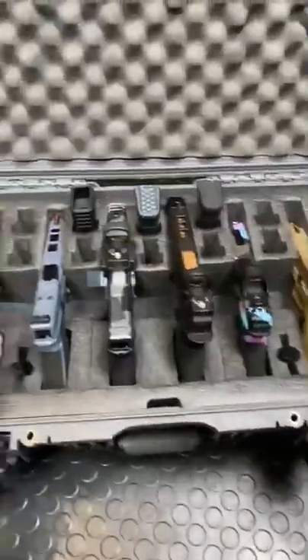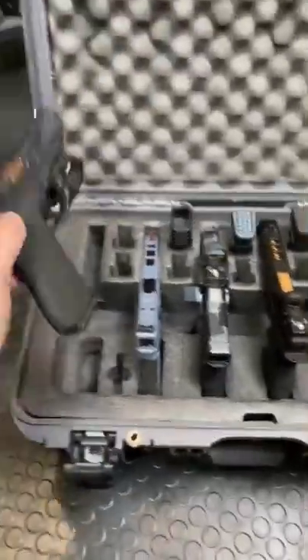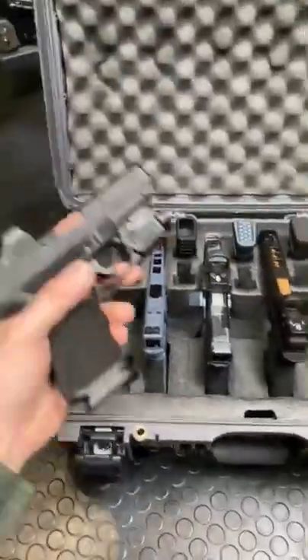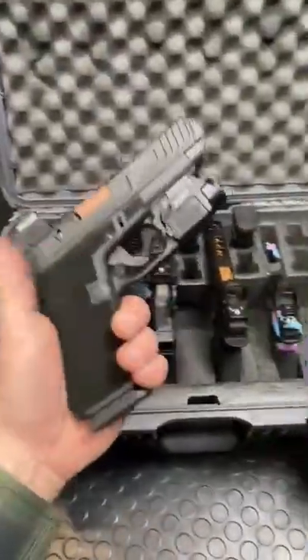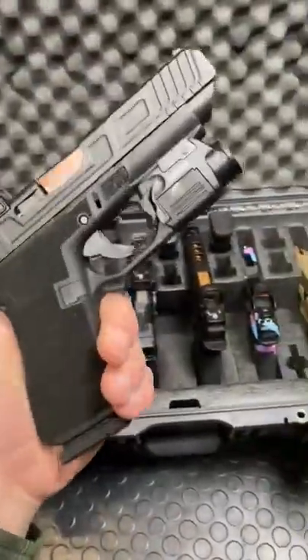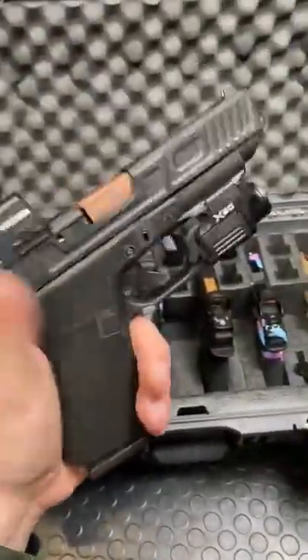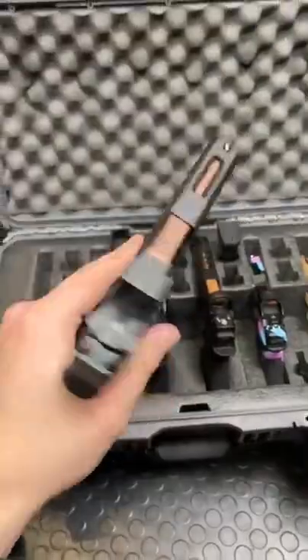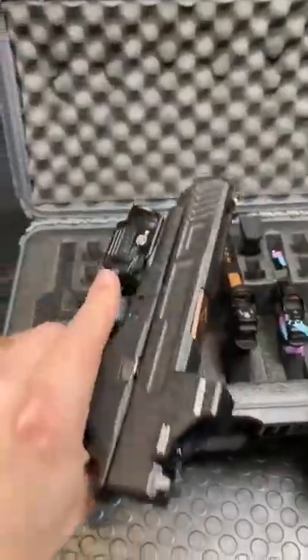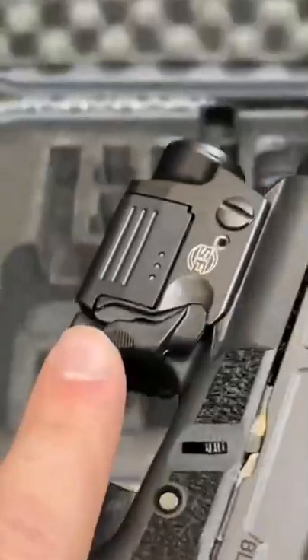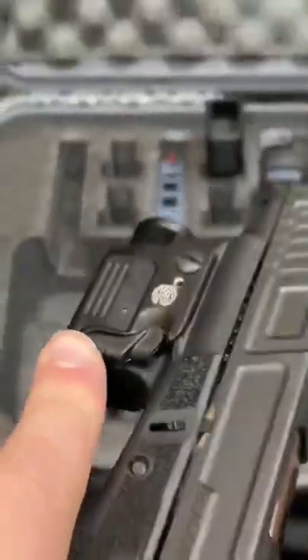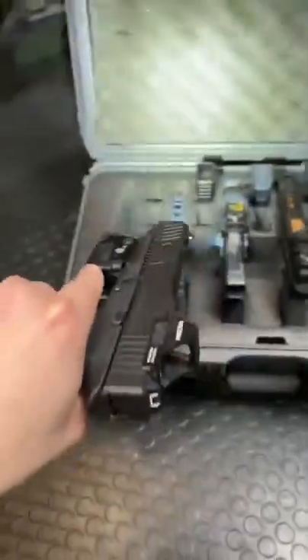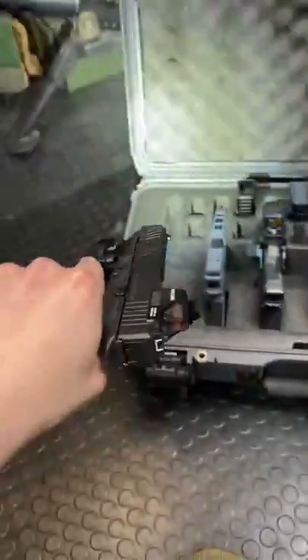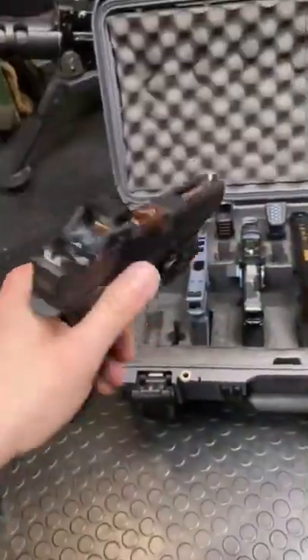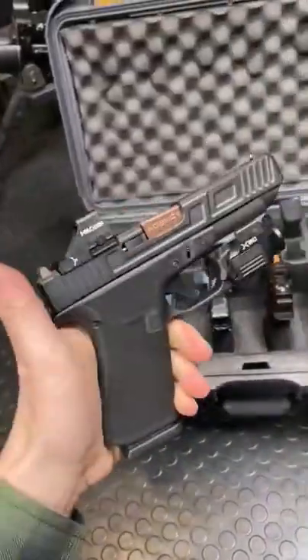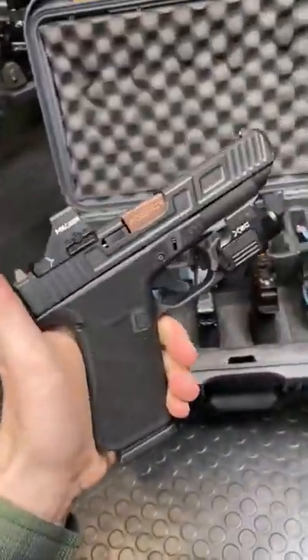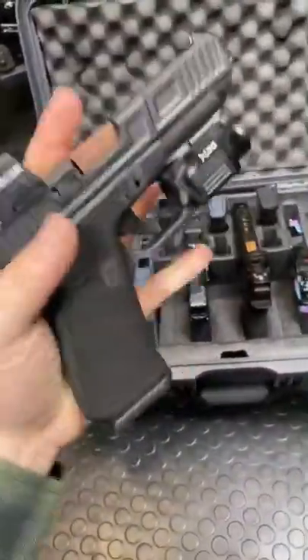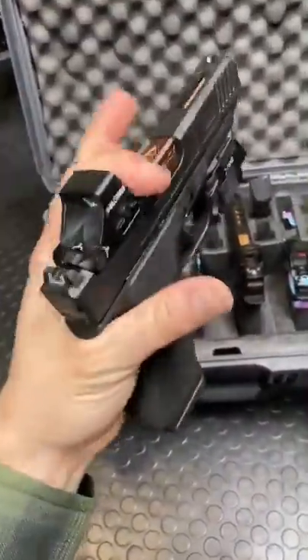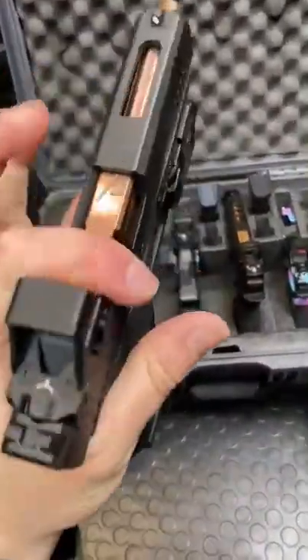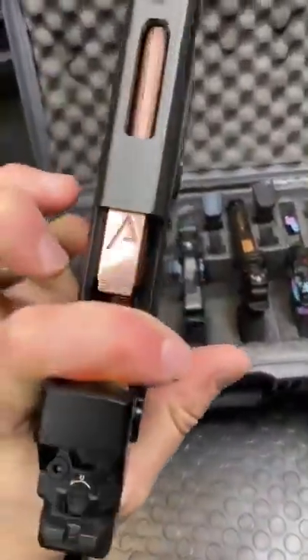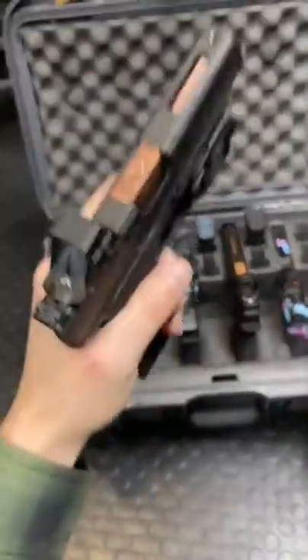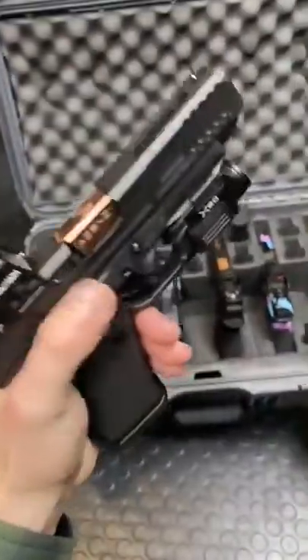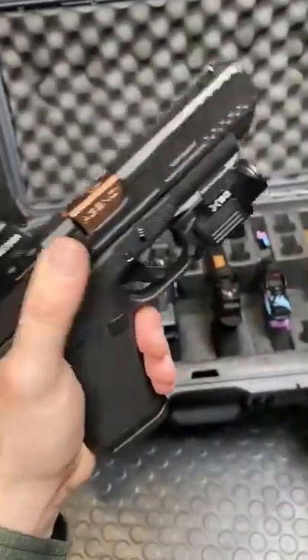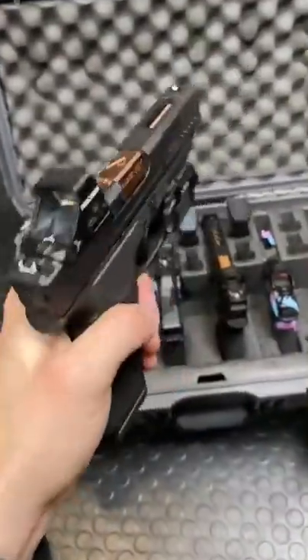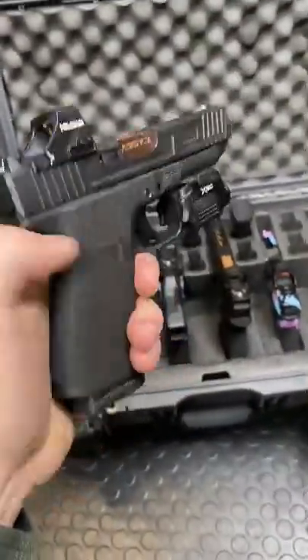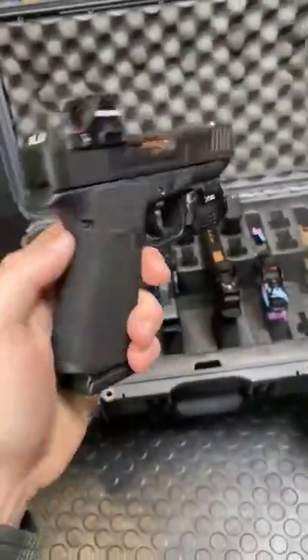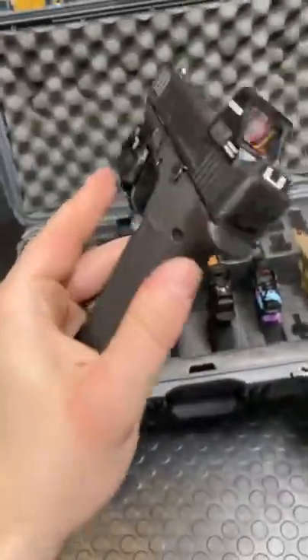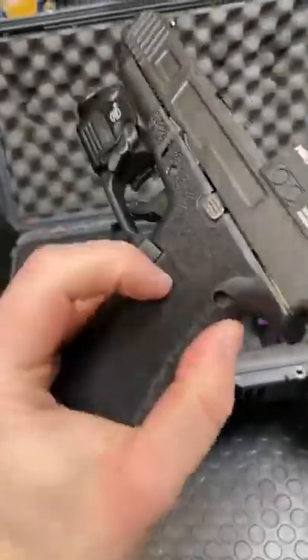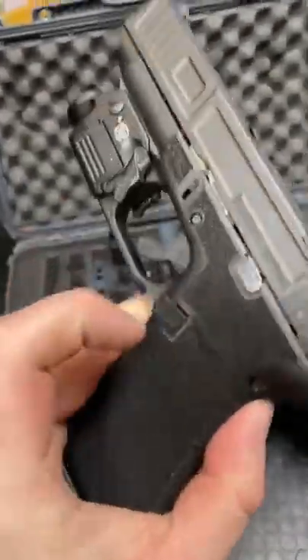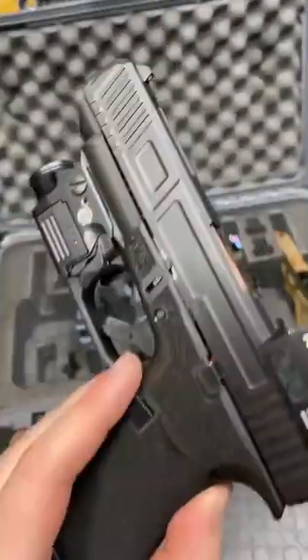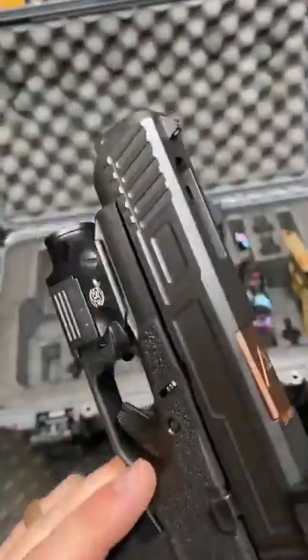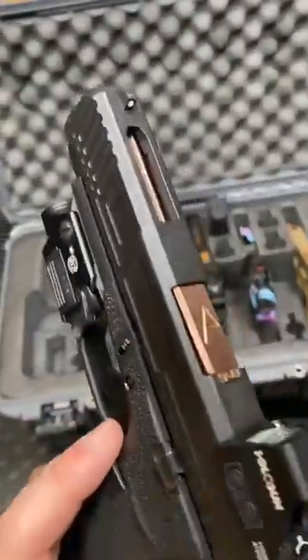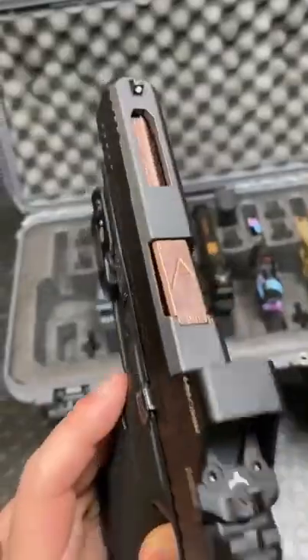Starting with this cute little Glock 48 with the MOS cut for the Surefire XSC subcompact weapon light. Got a hollow sun on there, we are clear. Beautiful rose gold titanium carbon nitride barrel, laser stippling. Just a gorgeous slide job.